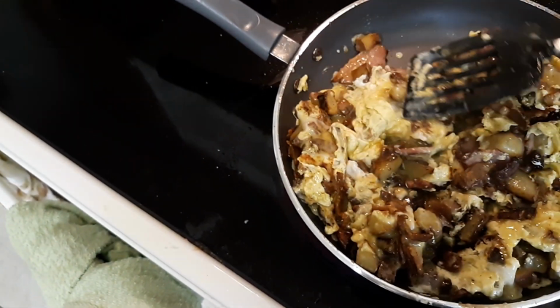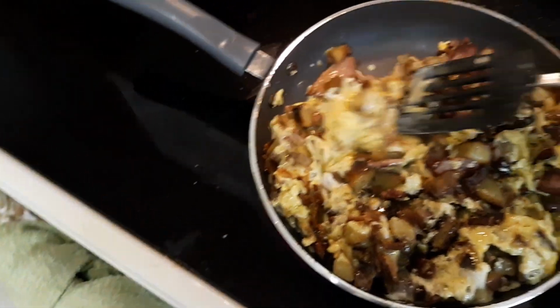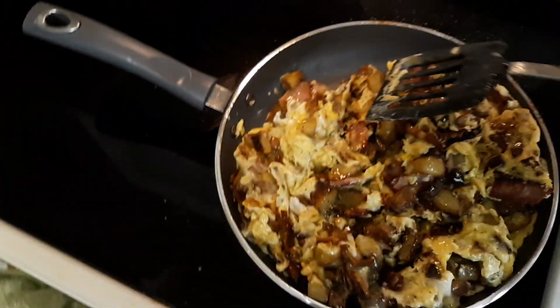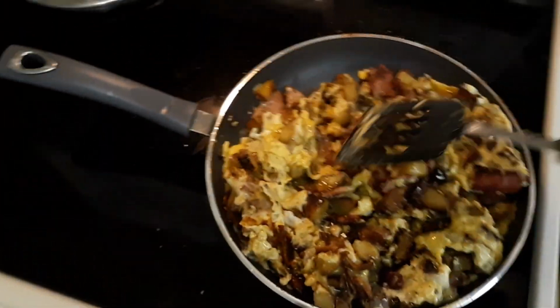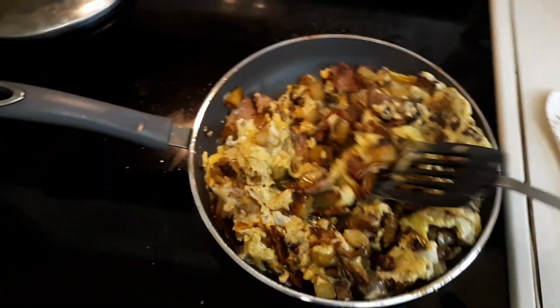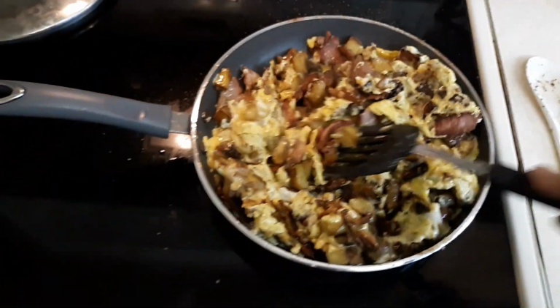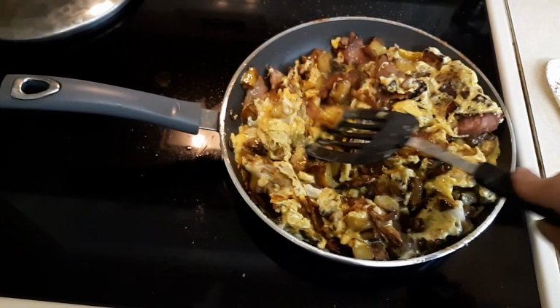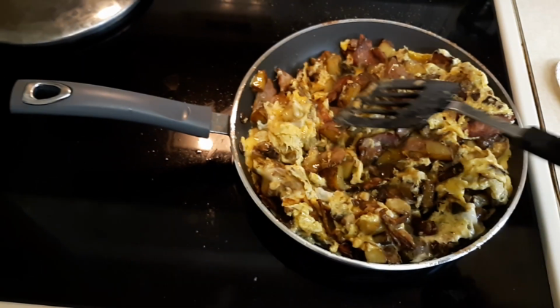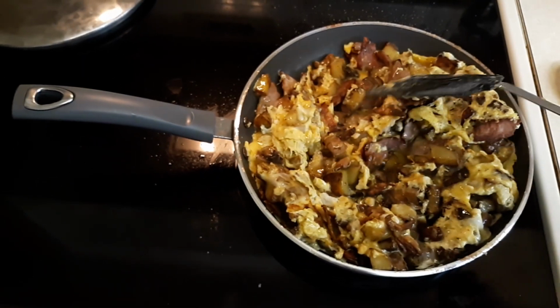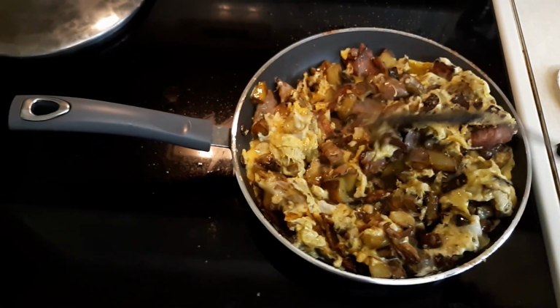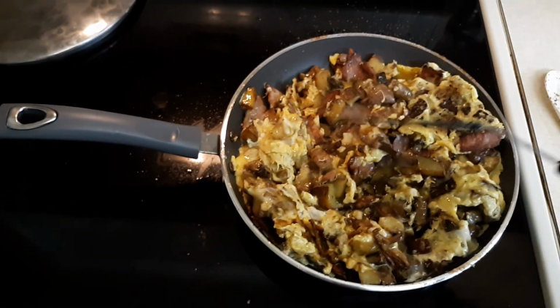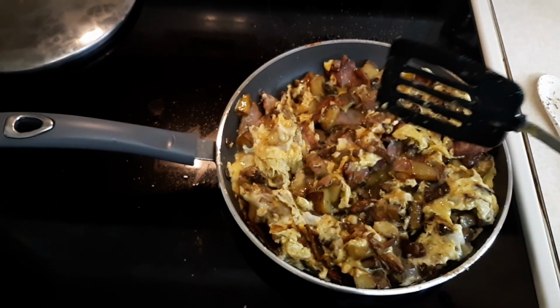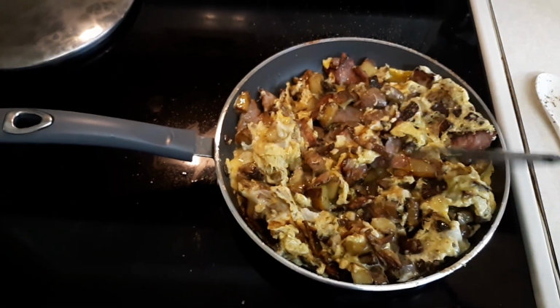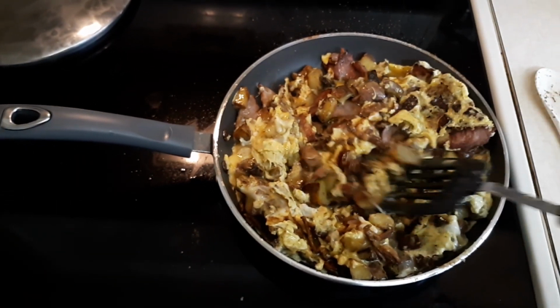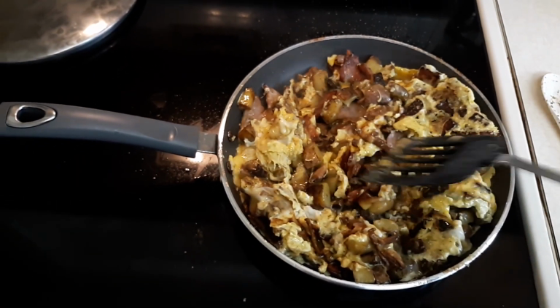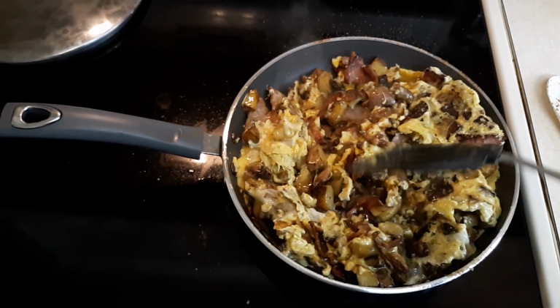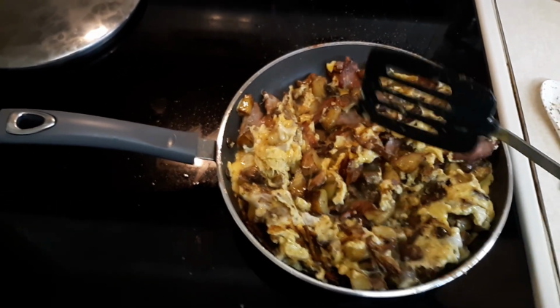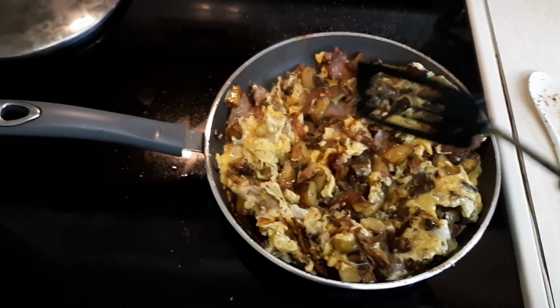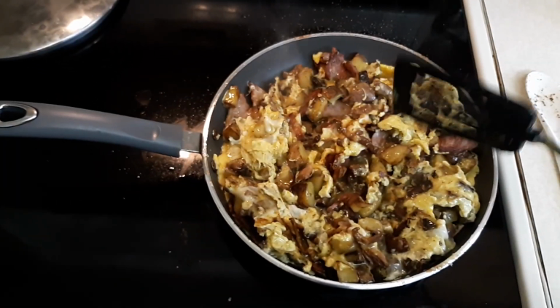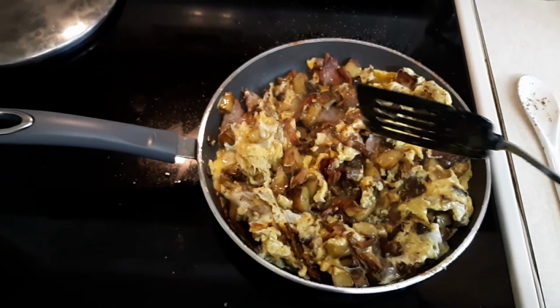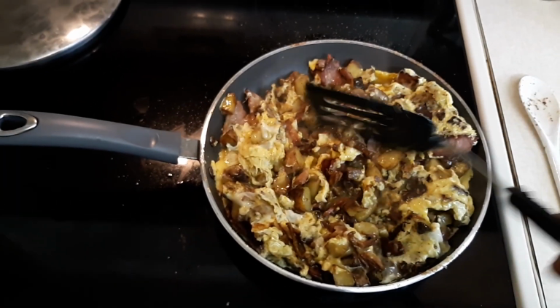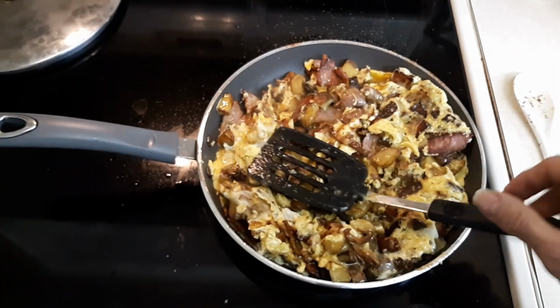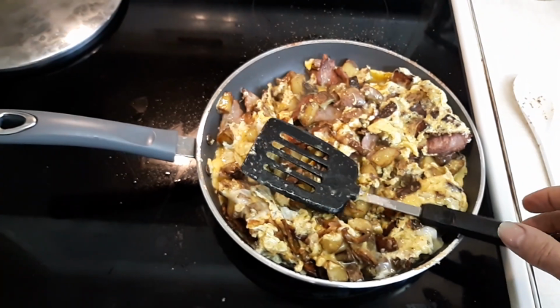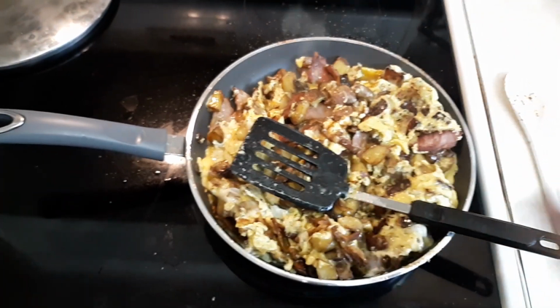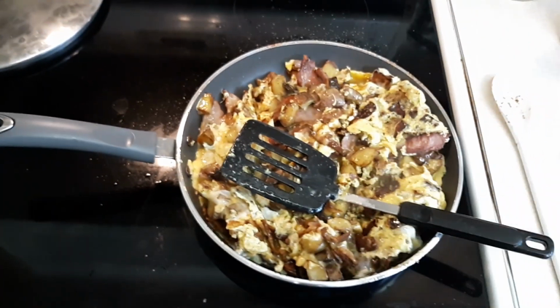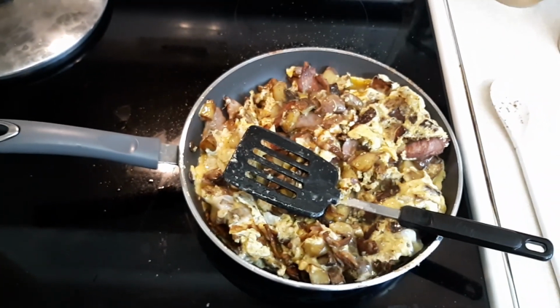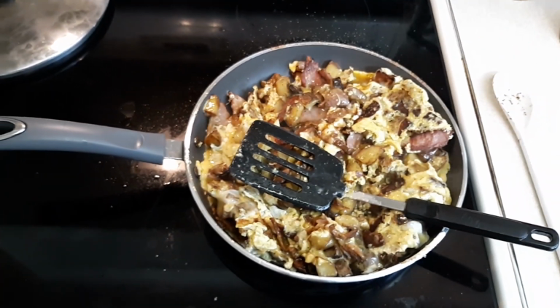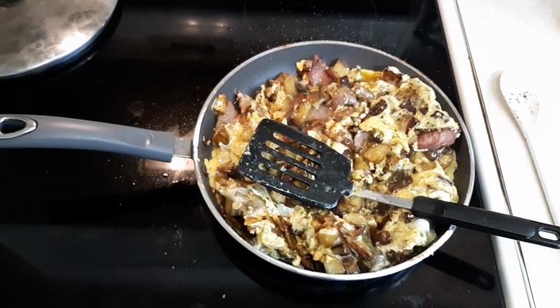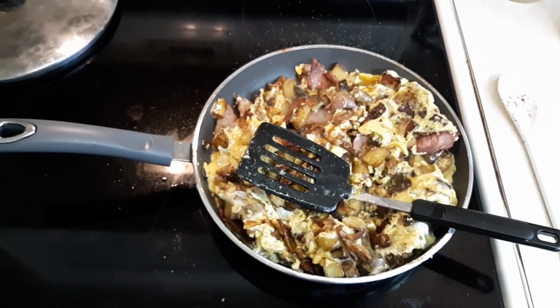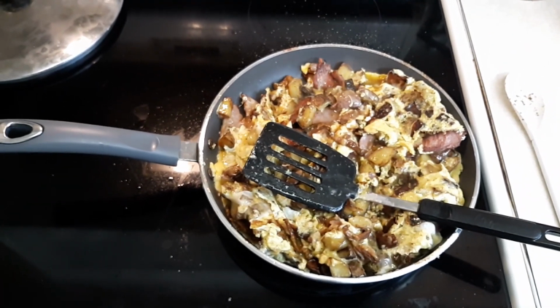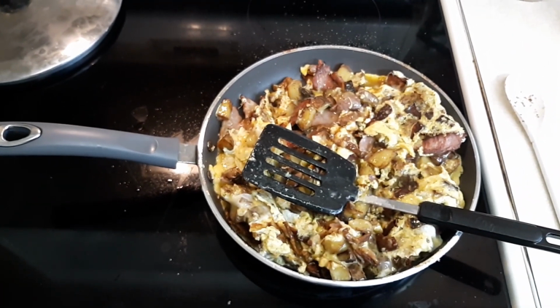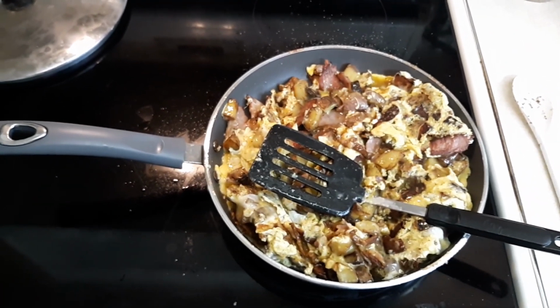Basically an egg — what do you call it — an egg, ham, and bacon omelet. But I'm going to put some cheese in it too. We'll be back here in a minute when I get this all mixed up.